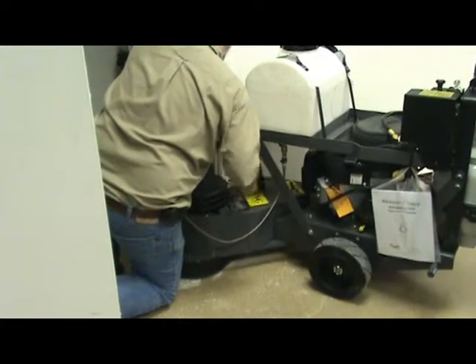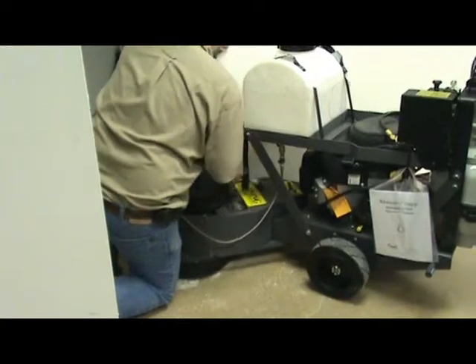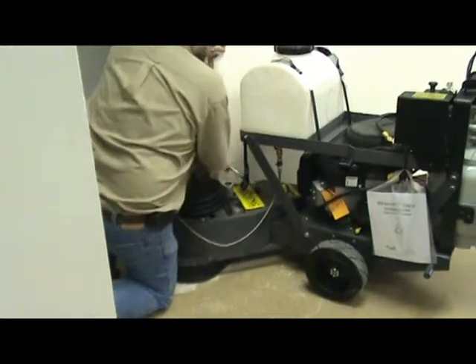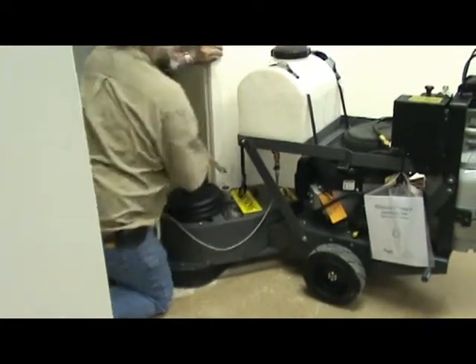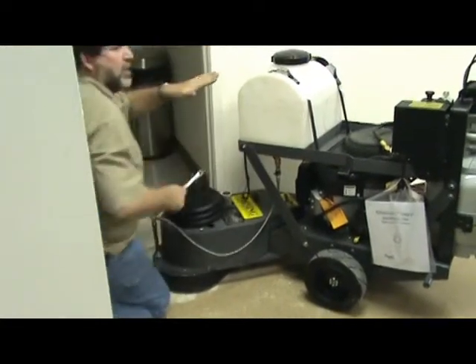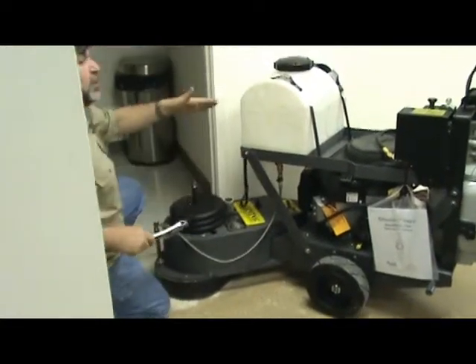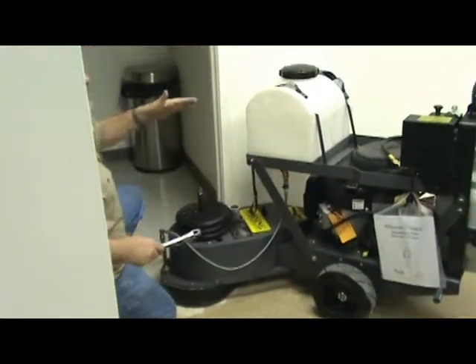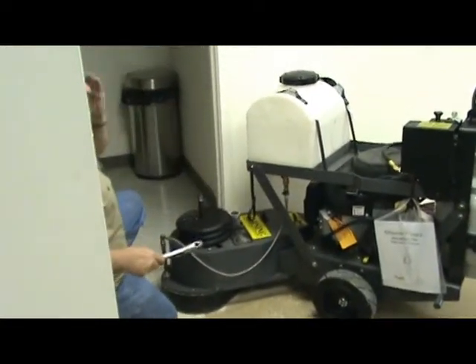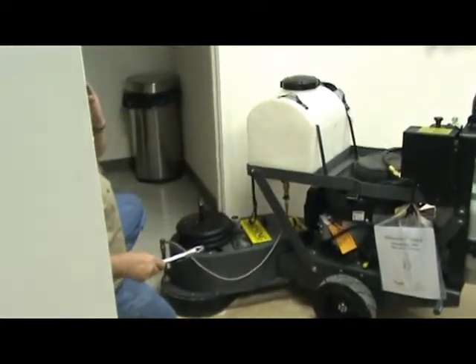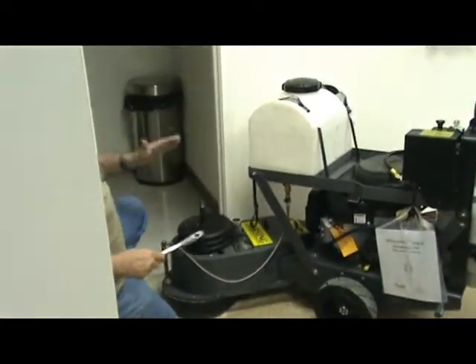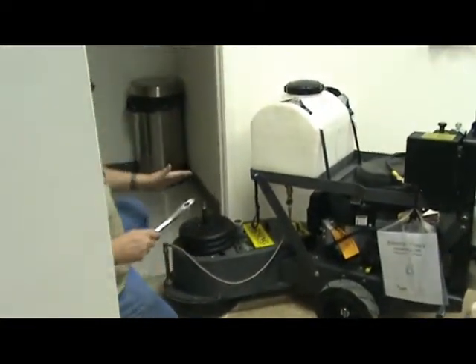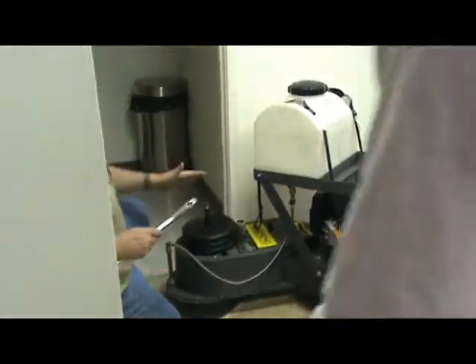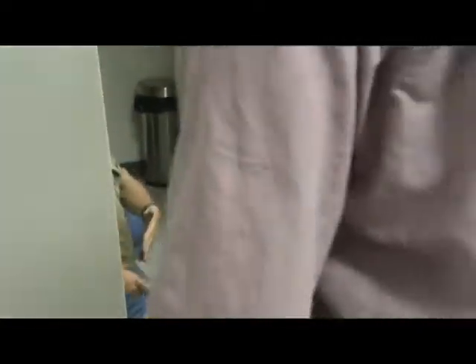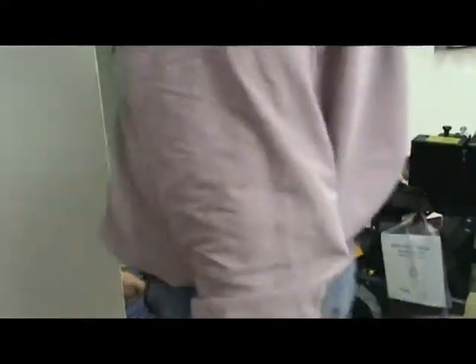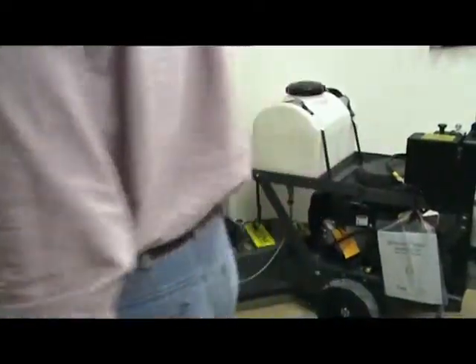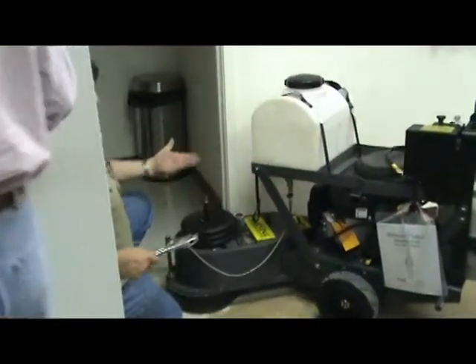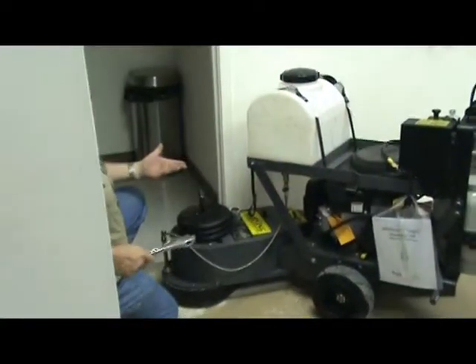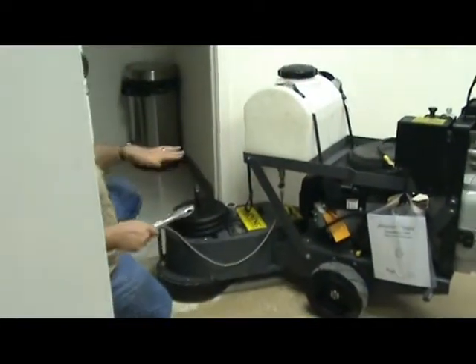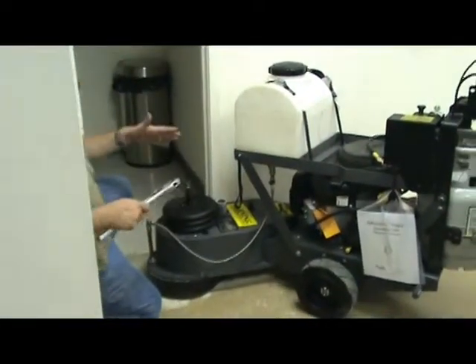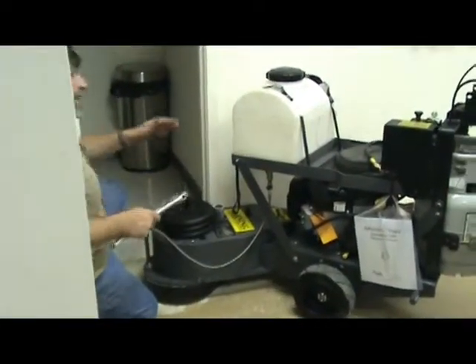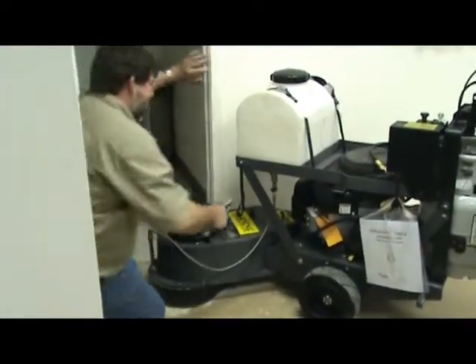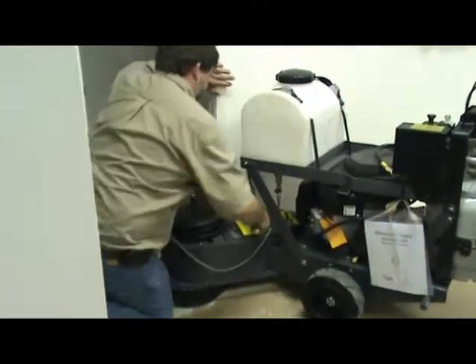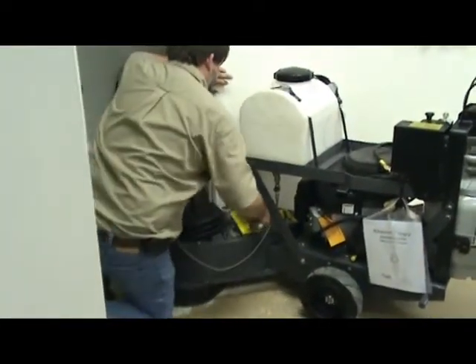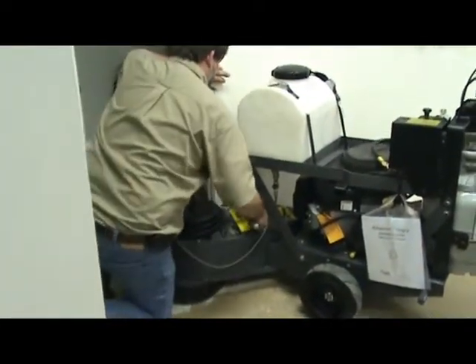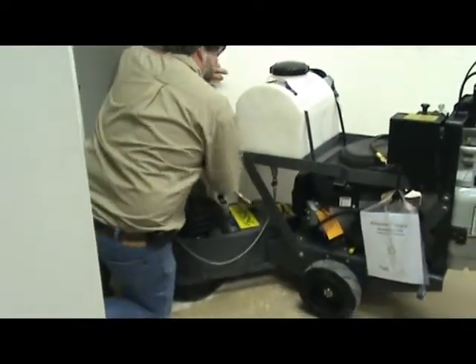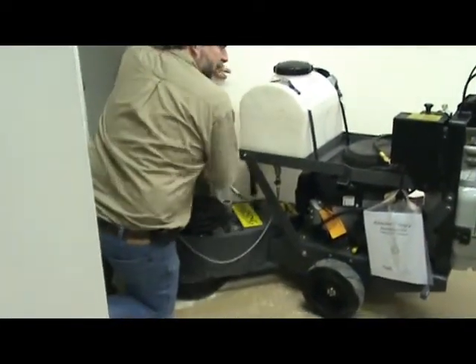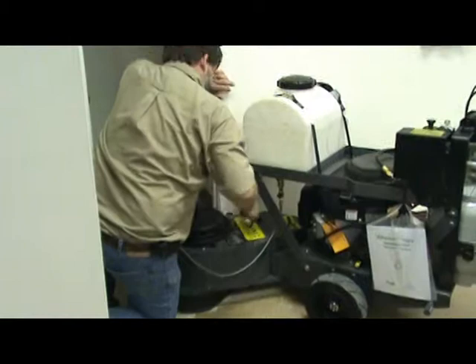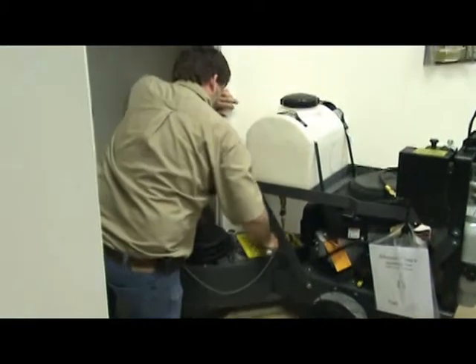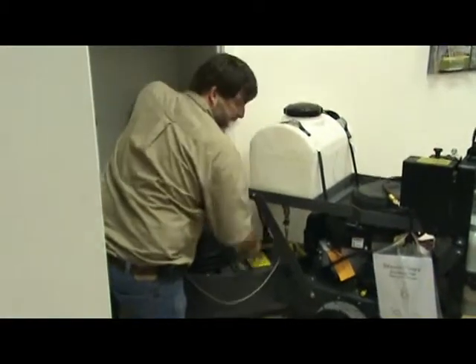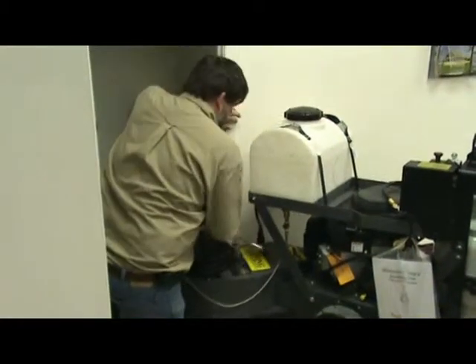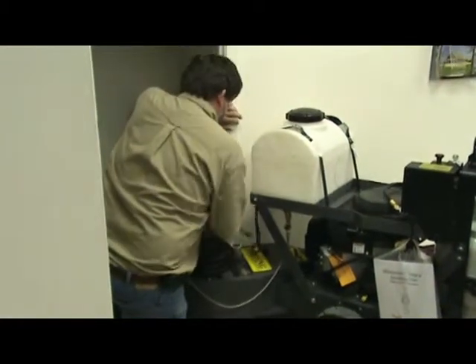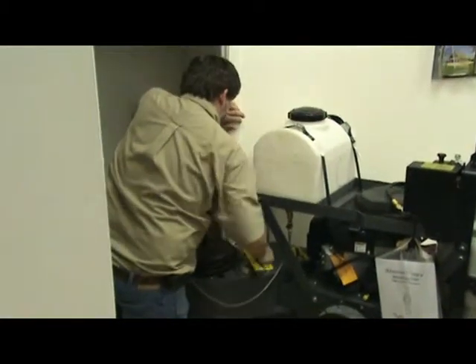Now, since this machine is set with a little bit of a bevel, you don't want to always run it on this side. You want to switch it back because it's already got a little angle toward the other side. You do this for just quick tight corners you can't get into.